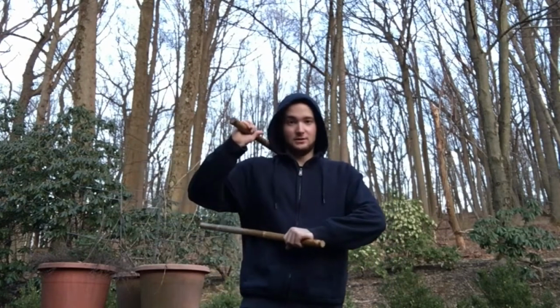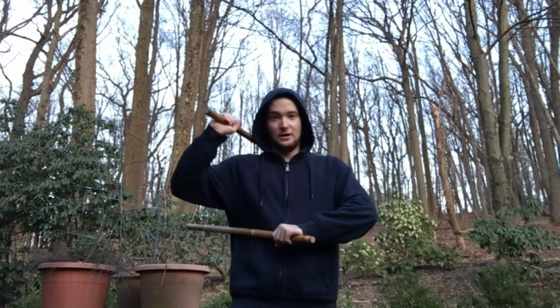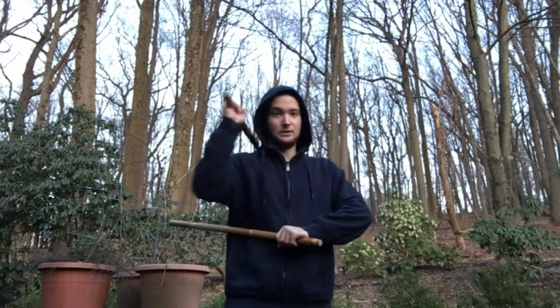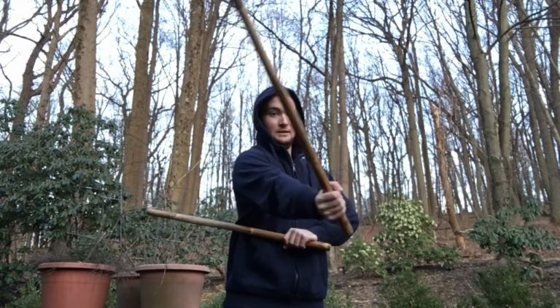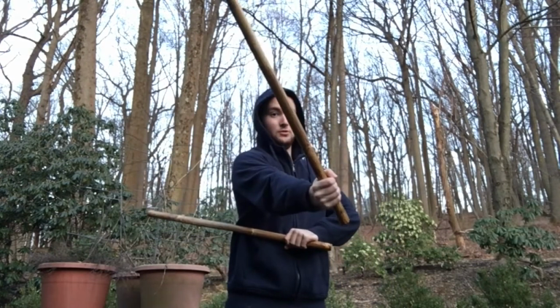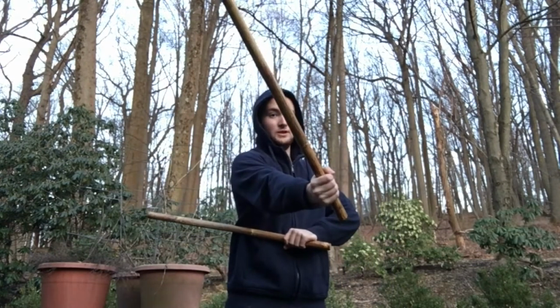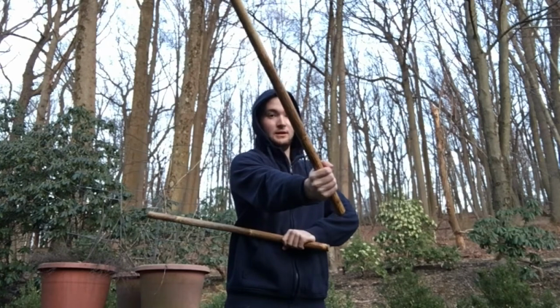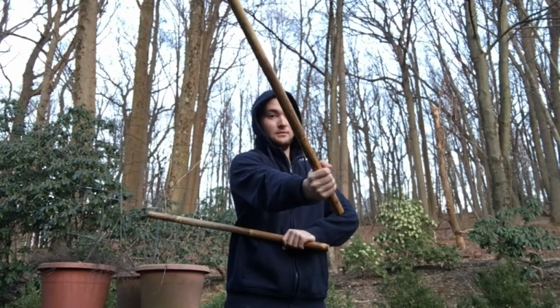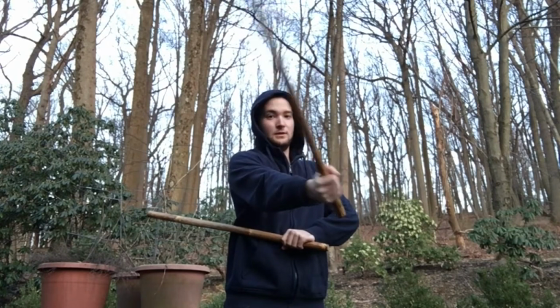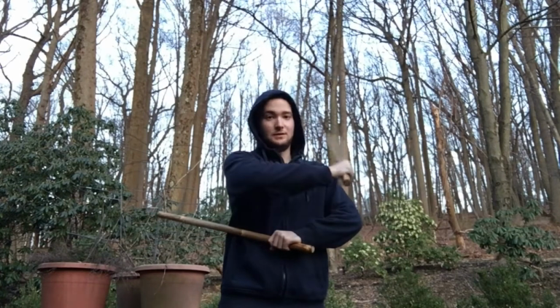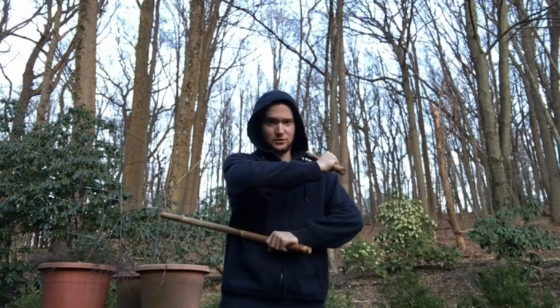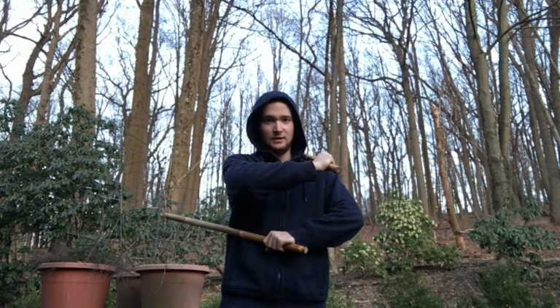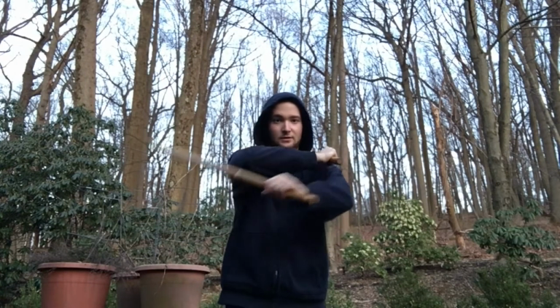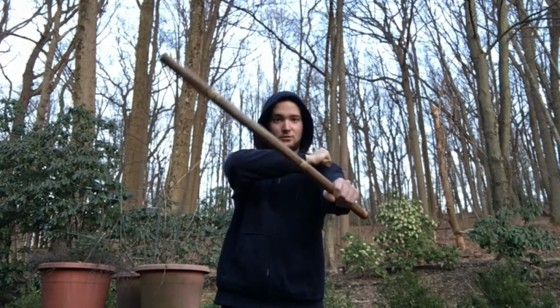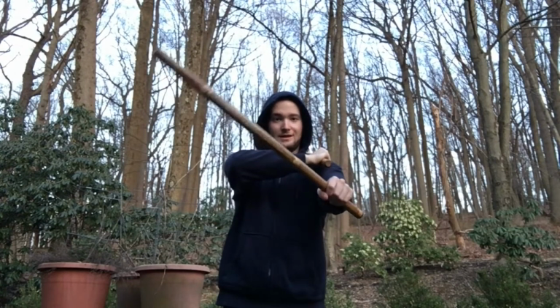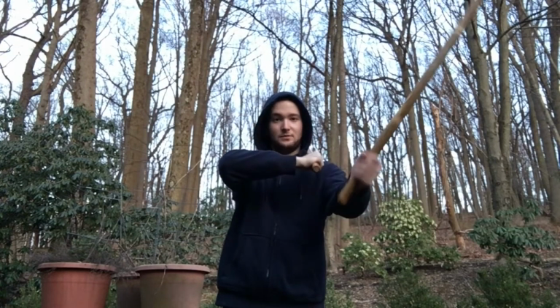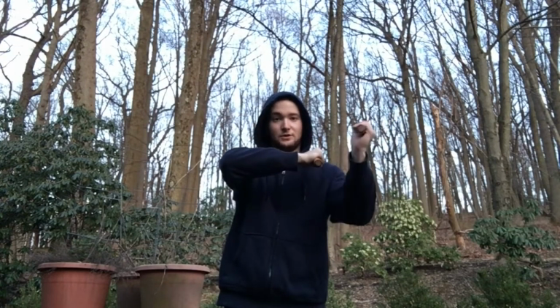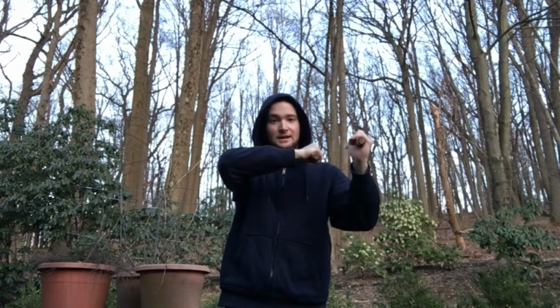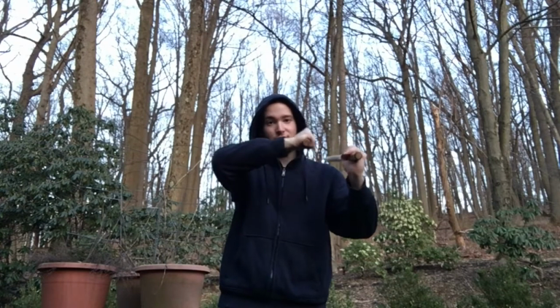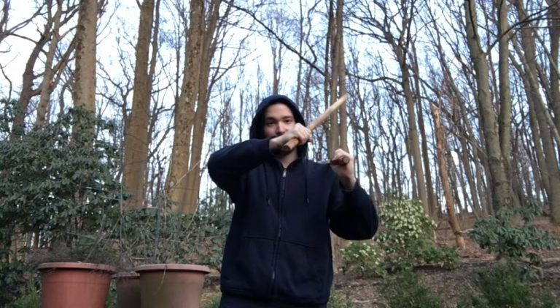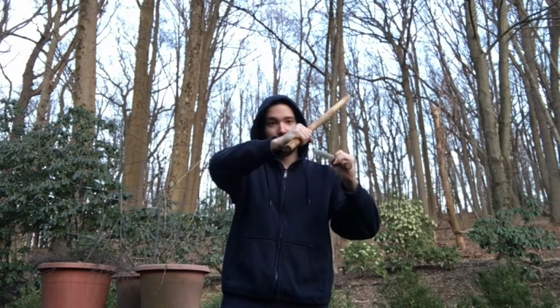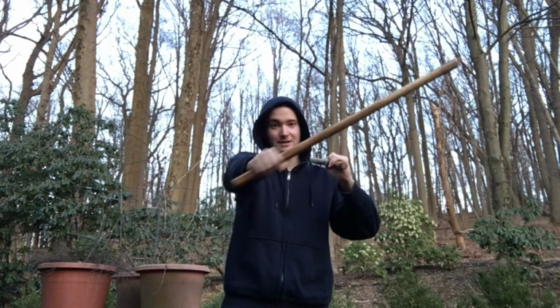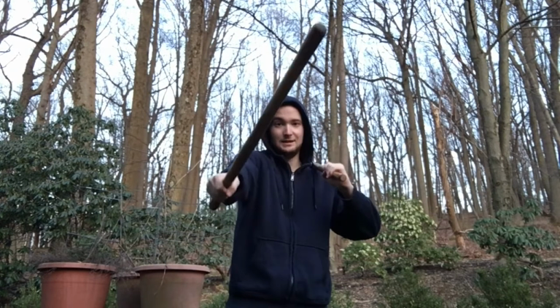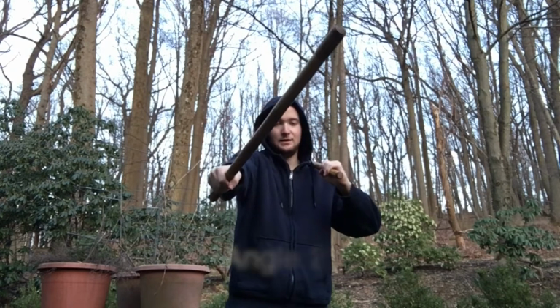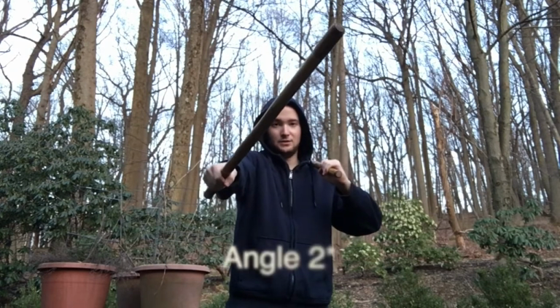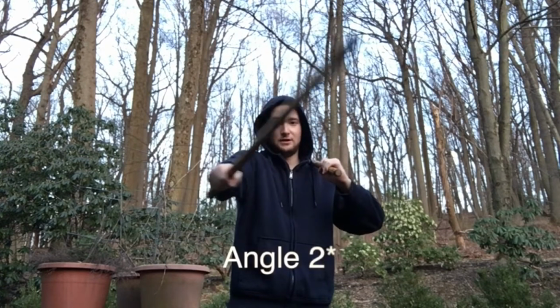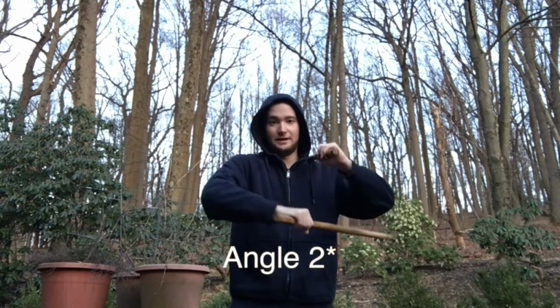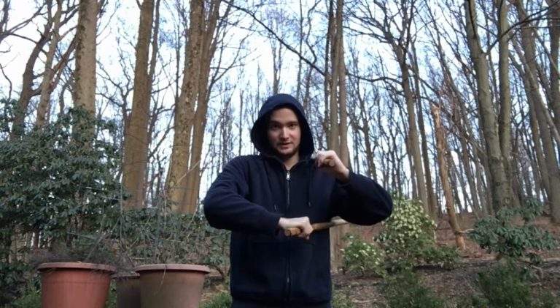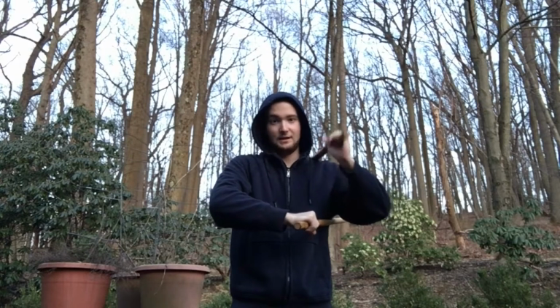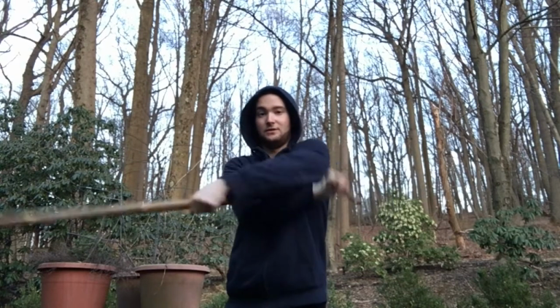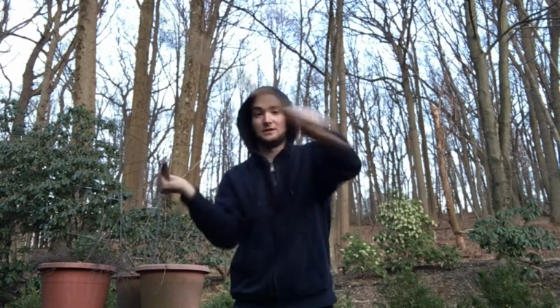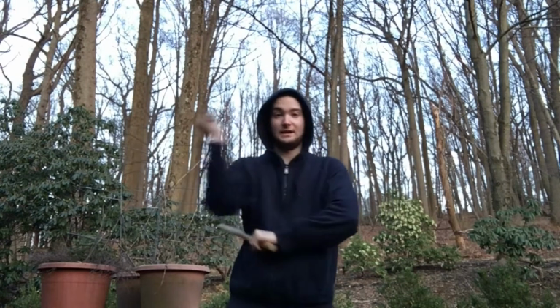To do the drill you go angle one strike to the other shoulder, angle two to your left hand to the shoulder, then you transition this hand into another angle one and reset it there, then you do the reverse on the other side.